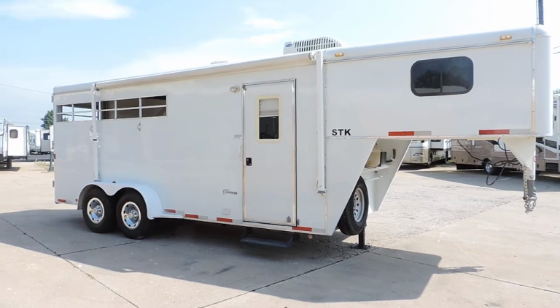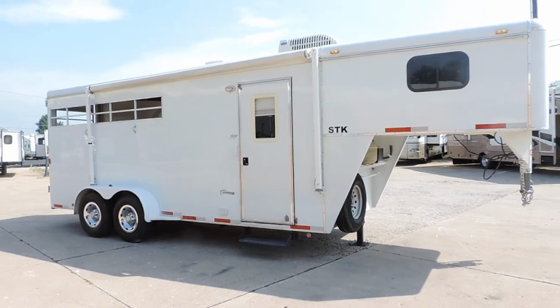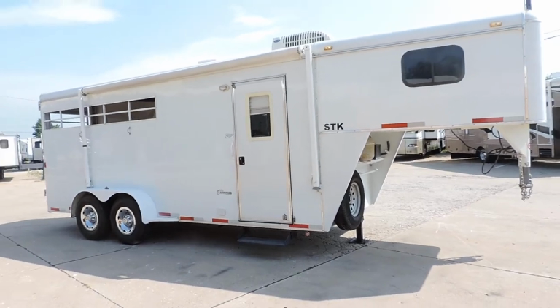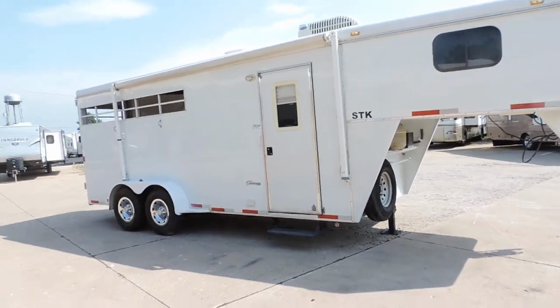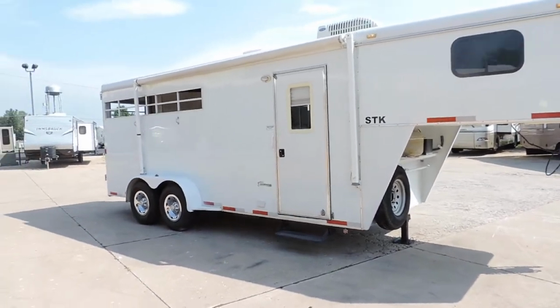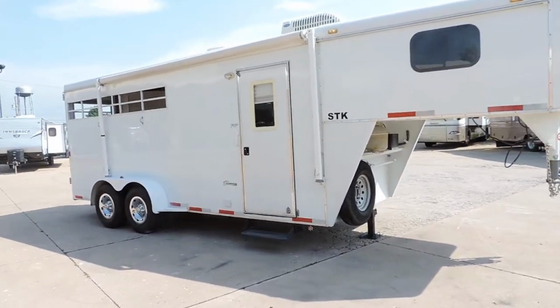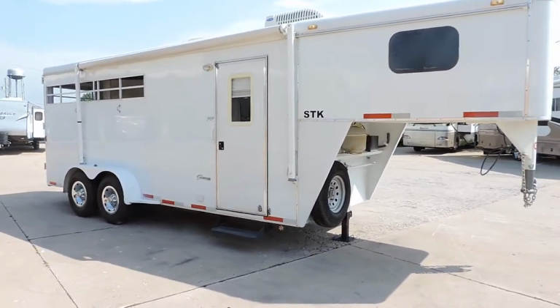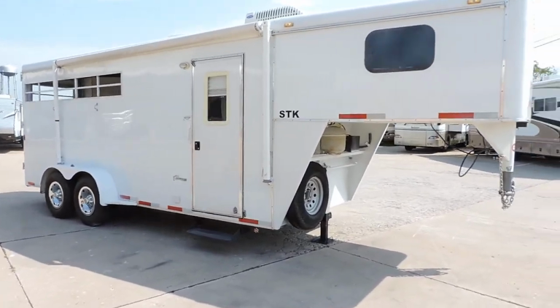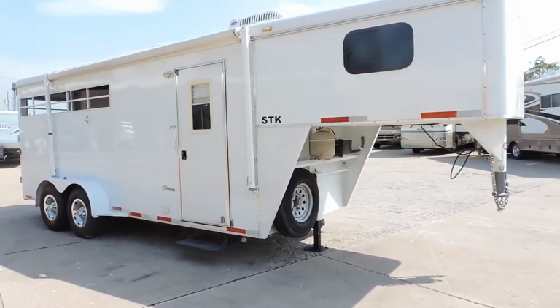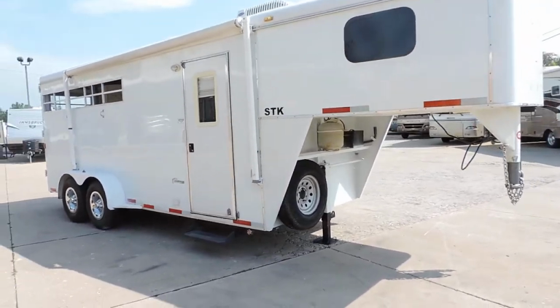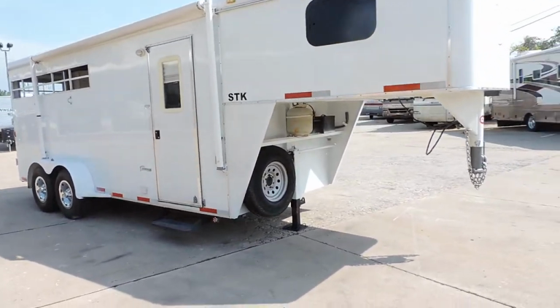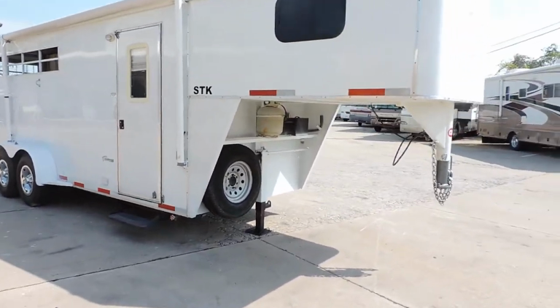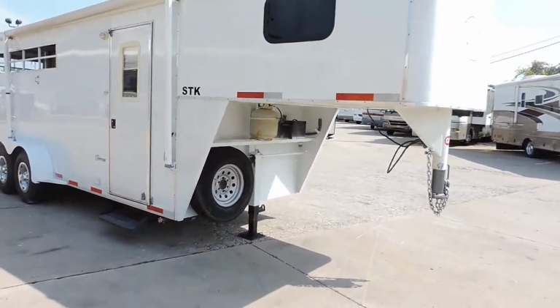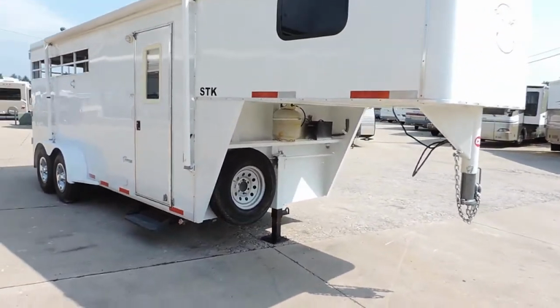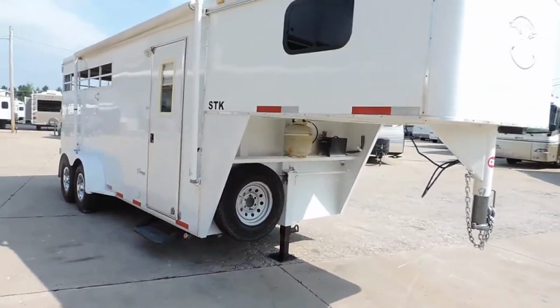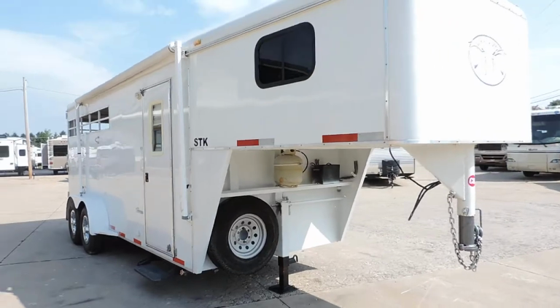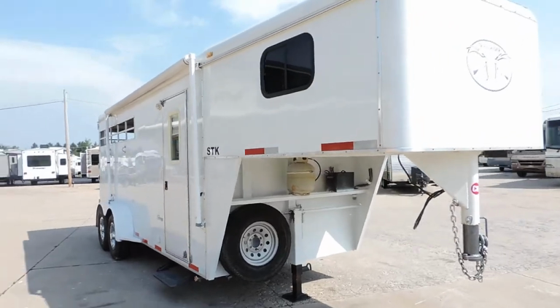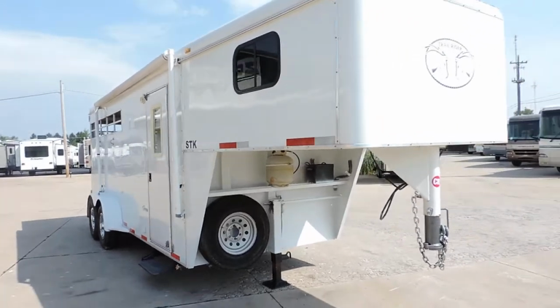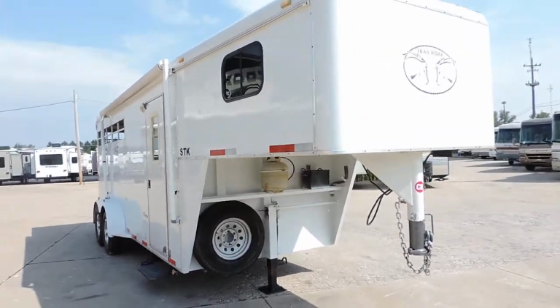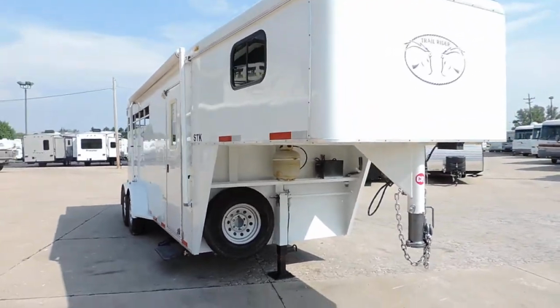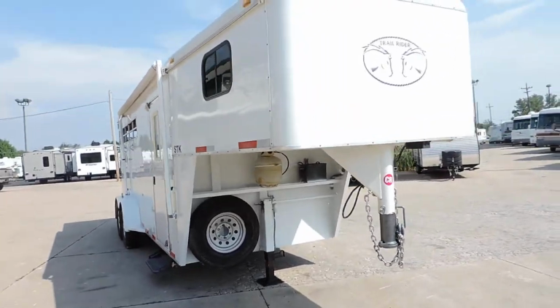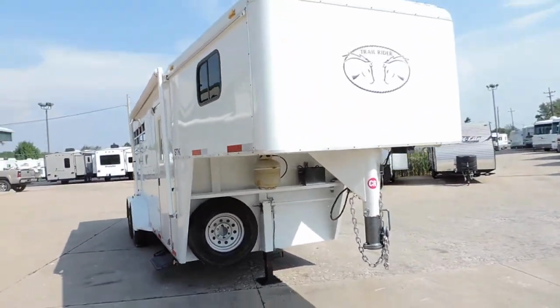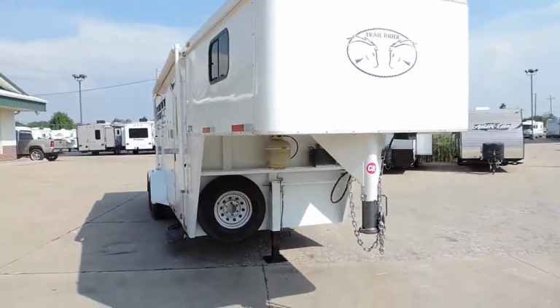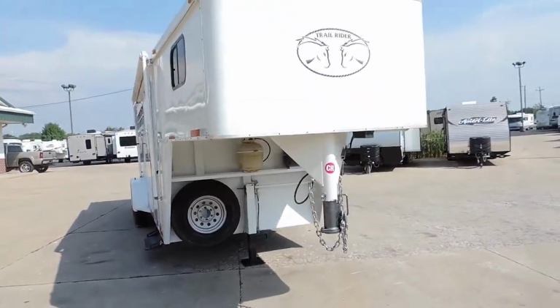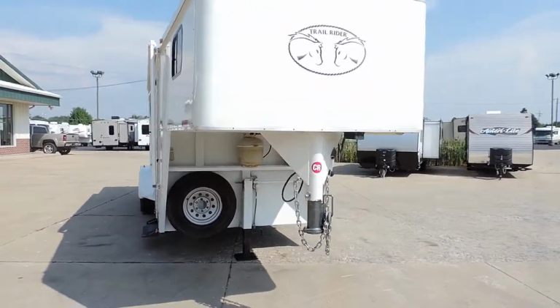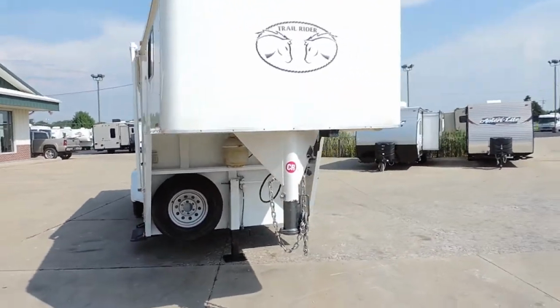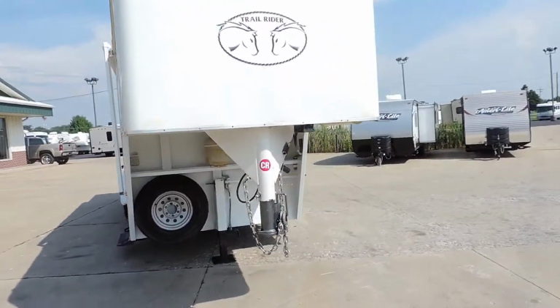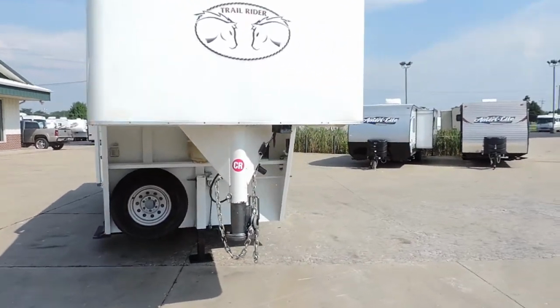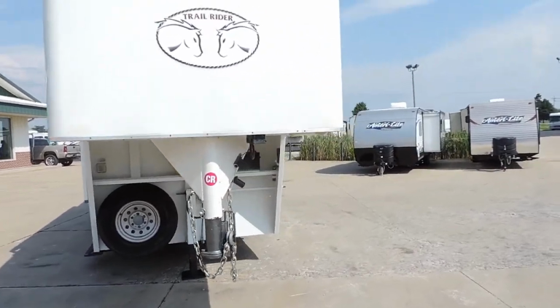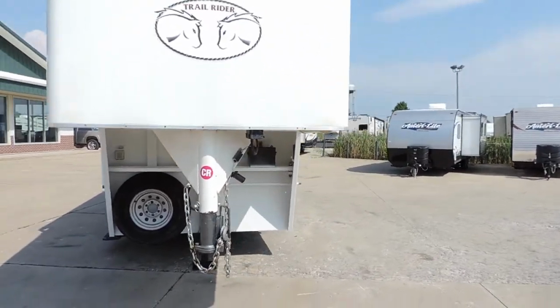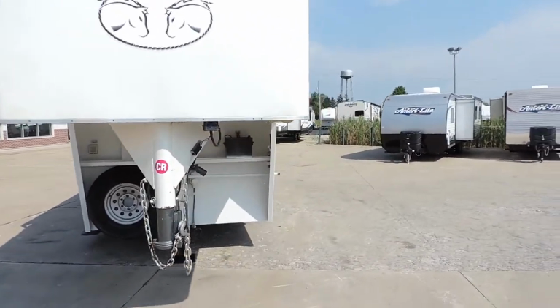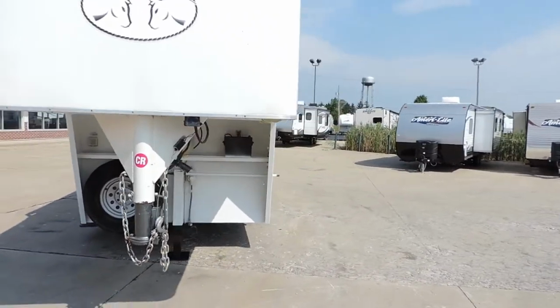Welcome to Zoomers RV. Today we have a 2008 Bison 3 horse slant with Harmar conversion.